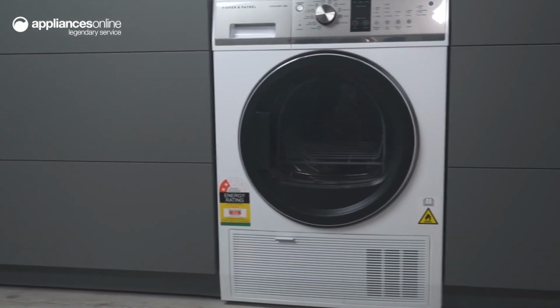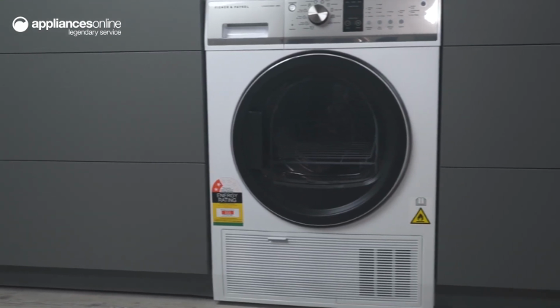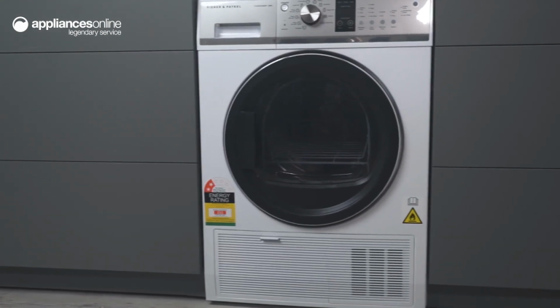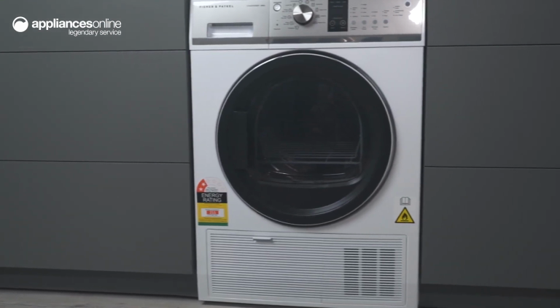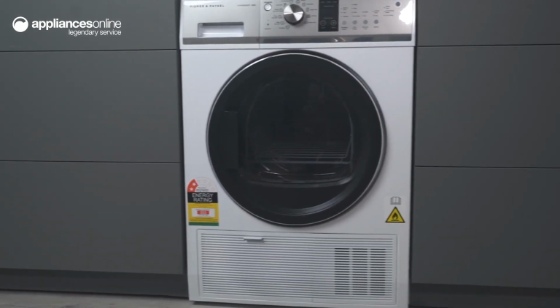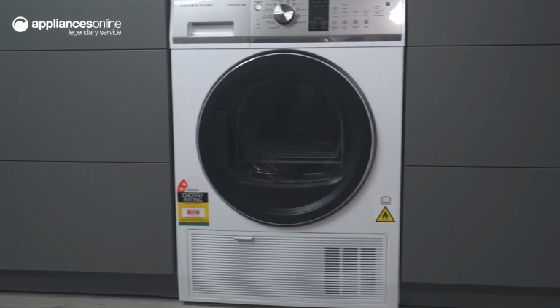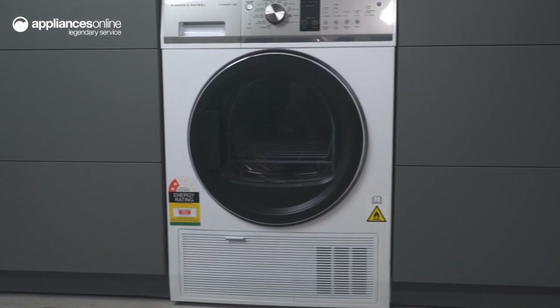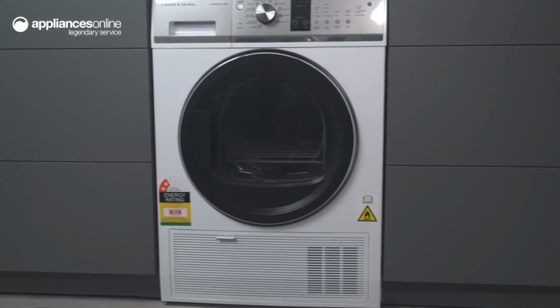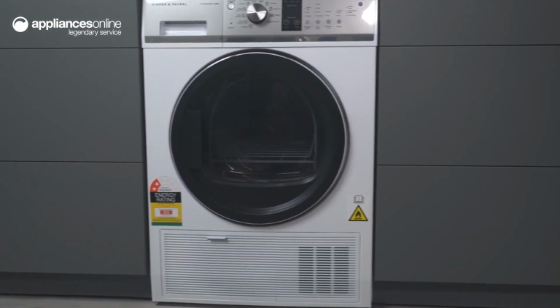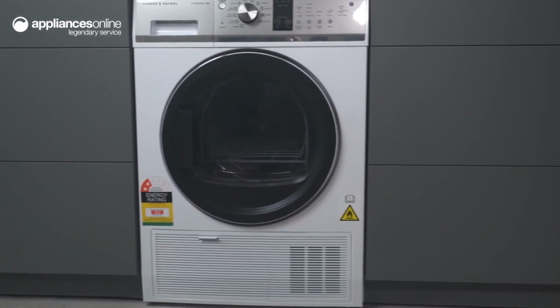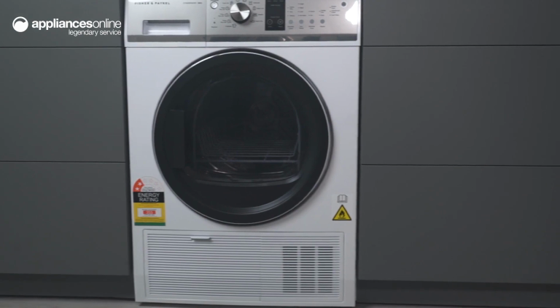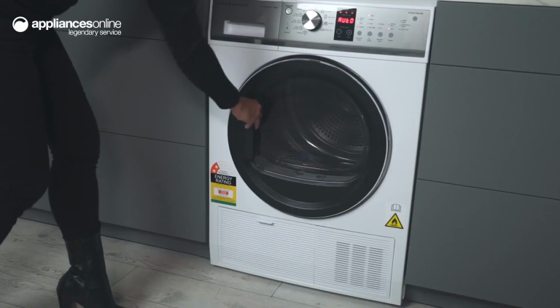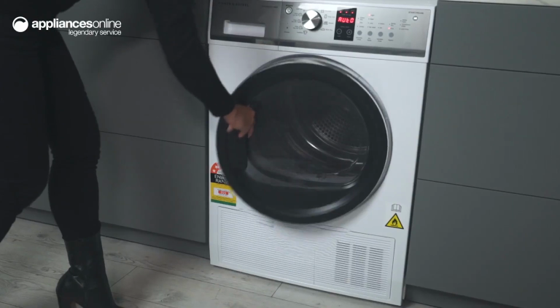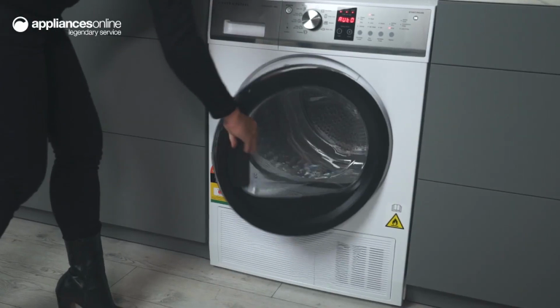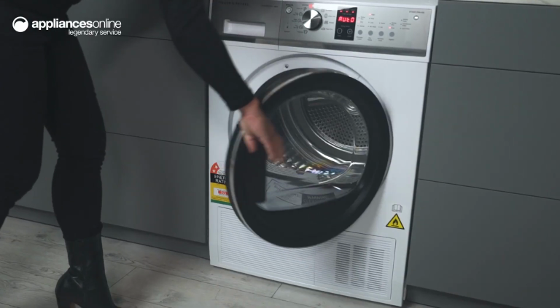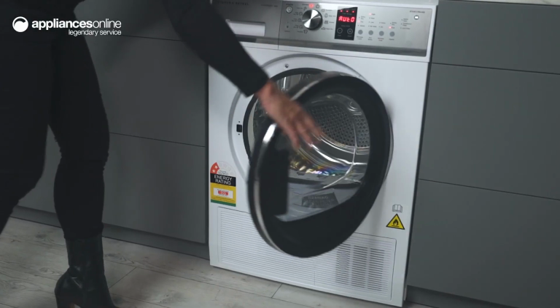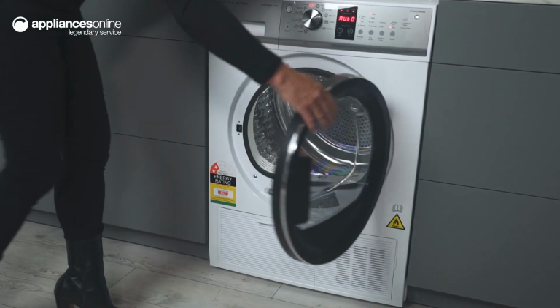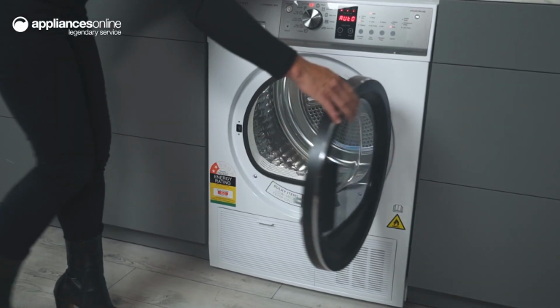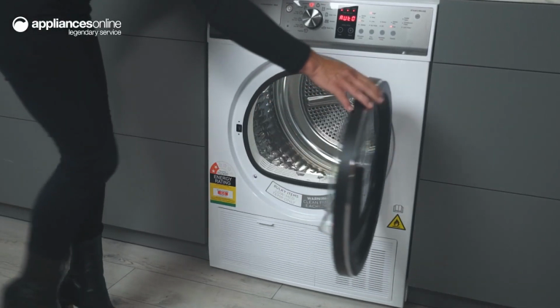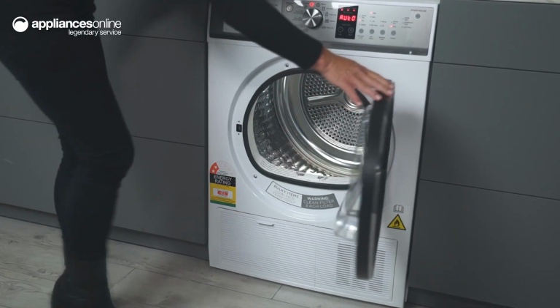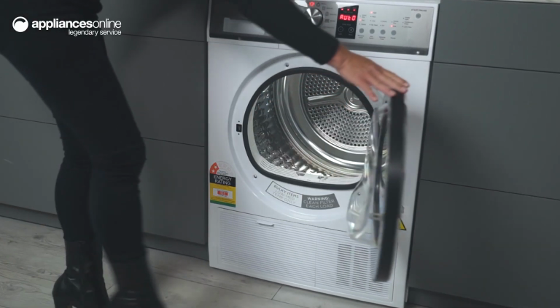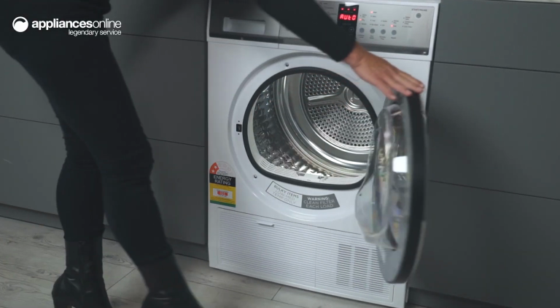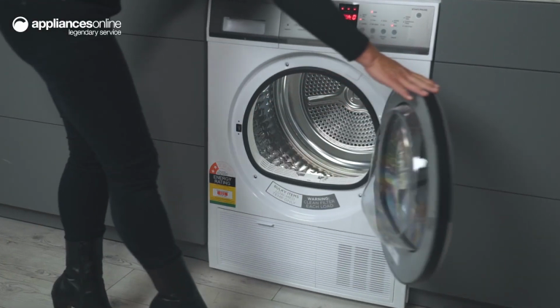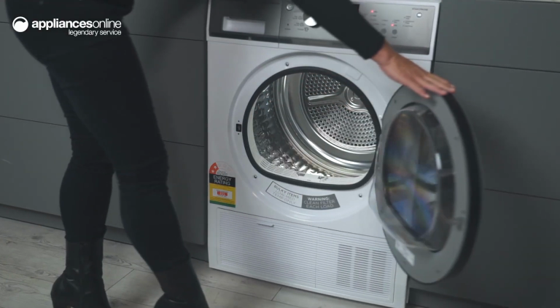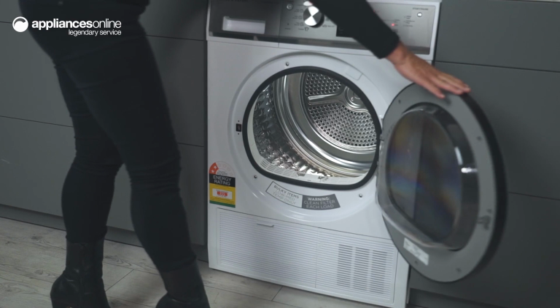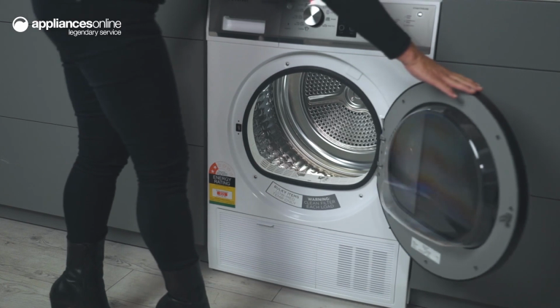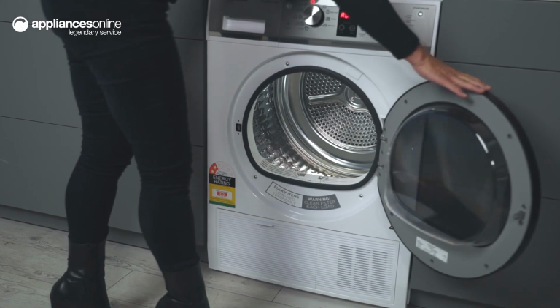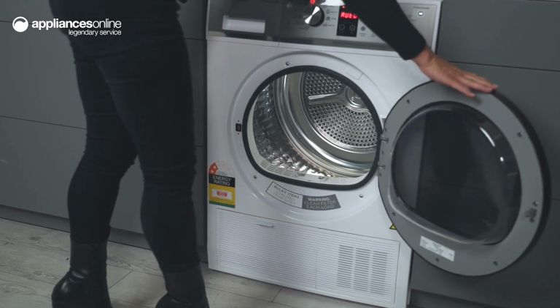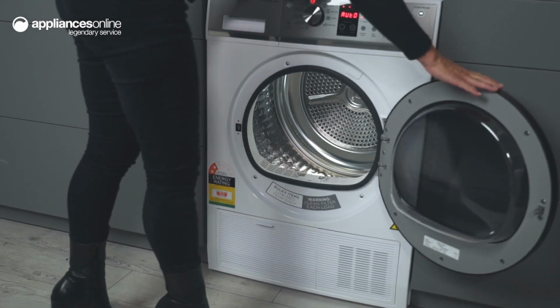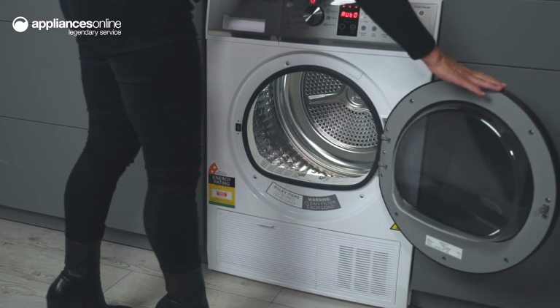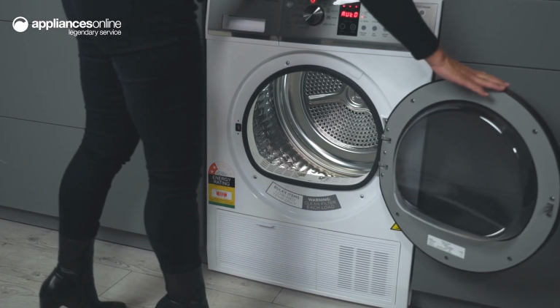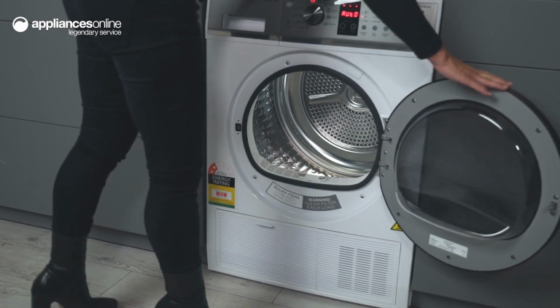No need for external venting, so the dryer can be placed almost anywhere in your home. A handy interior light turns on when you open the dryer door, providing improved visibility inside the drum.